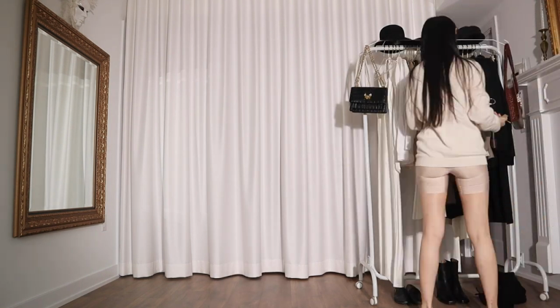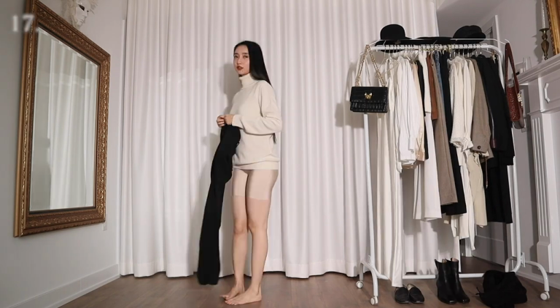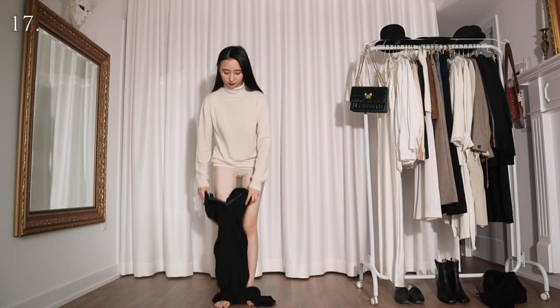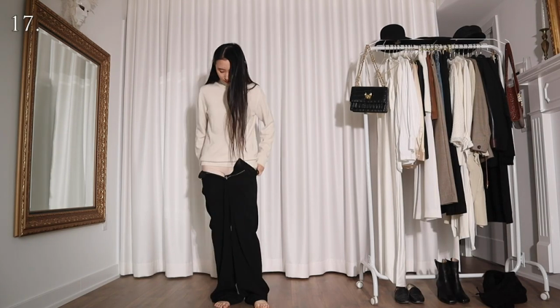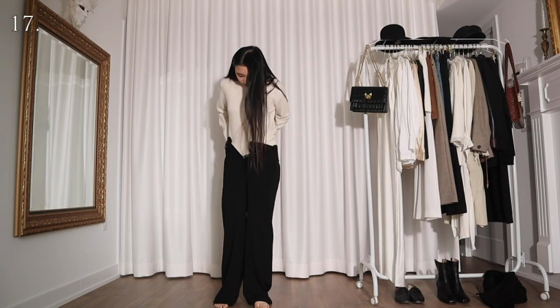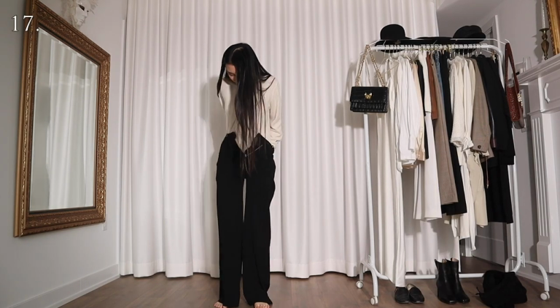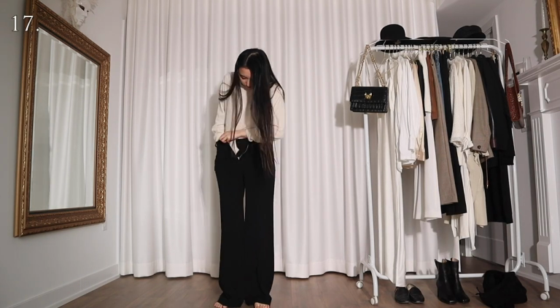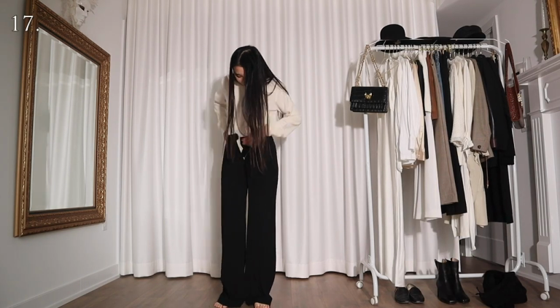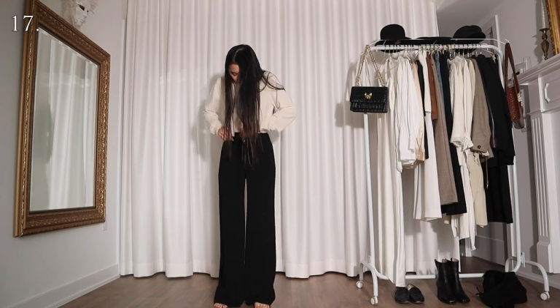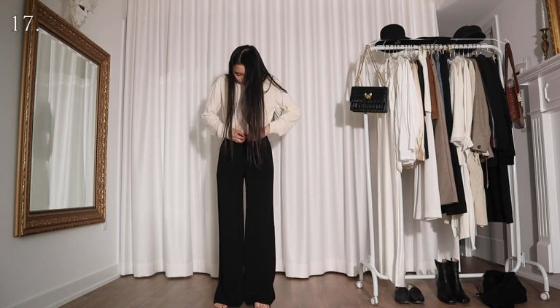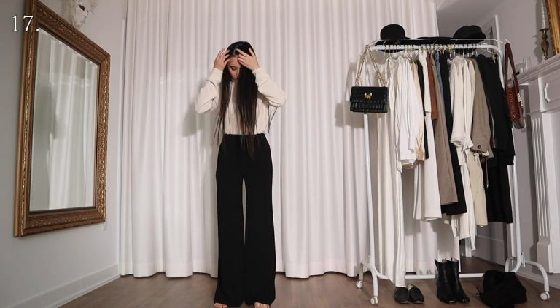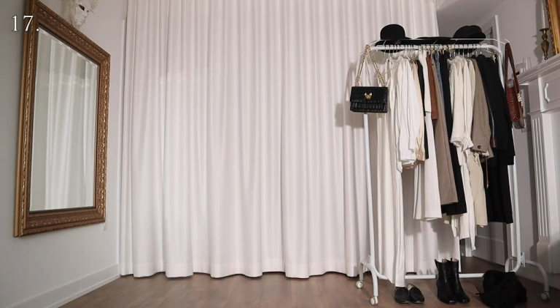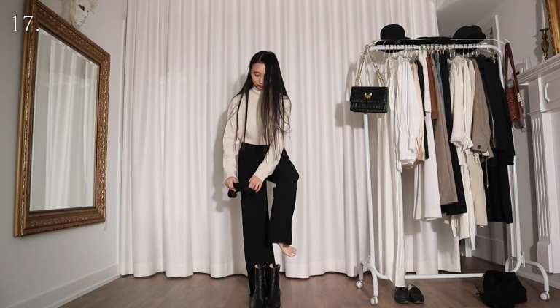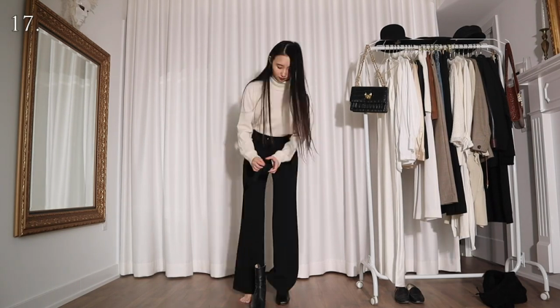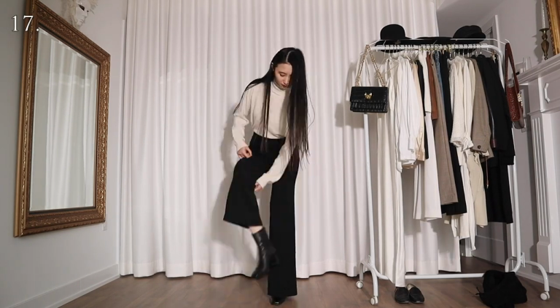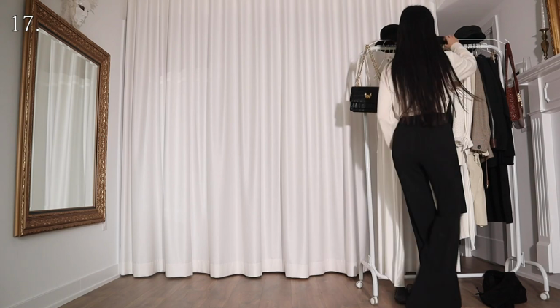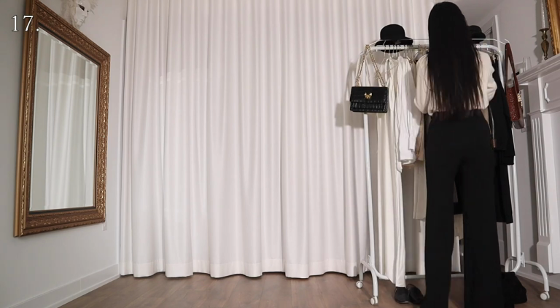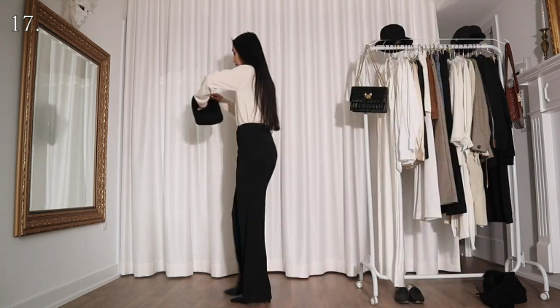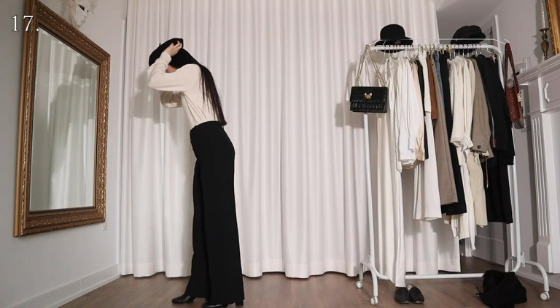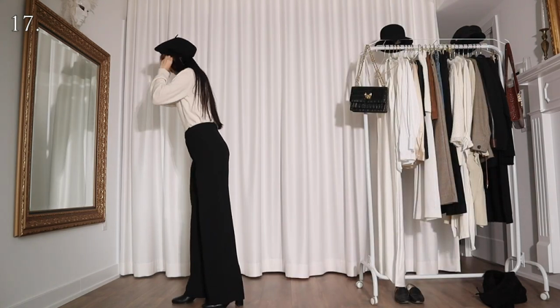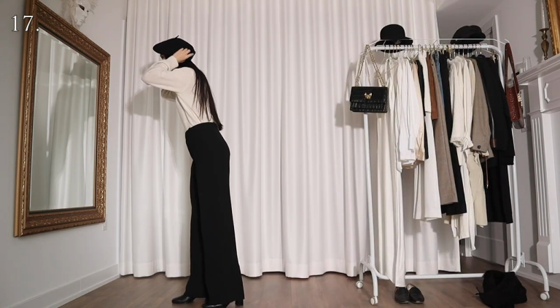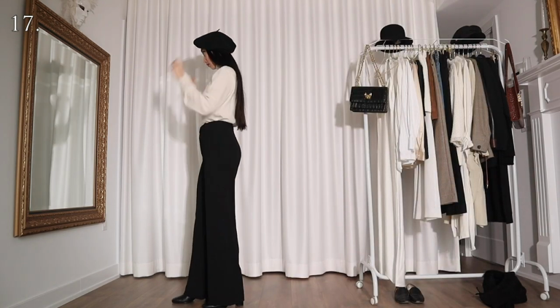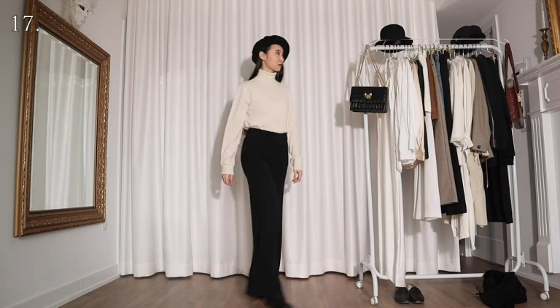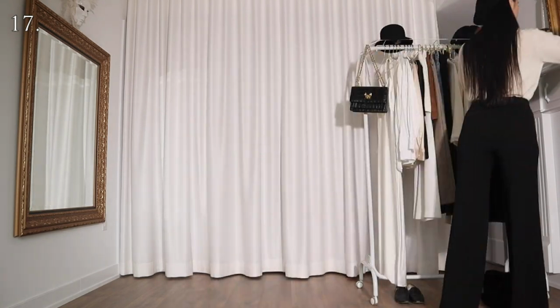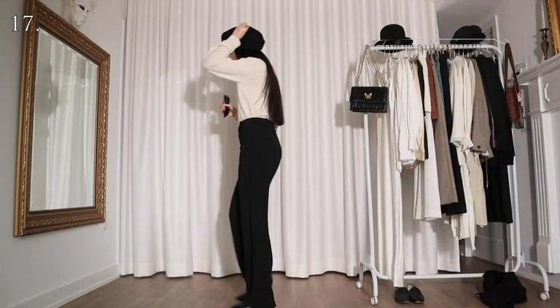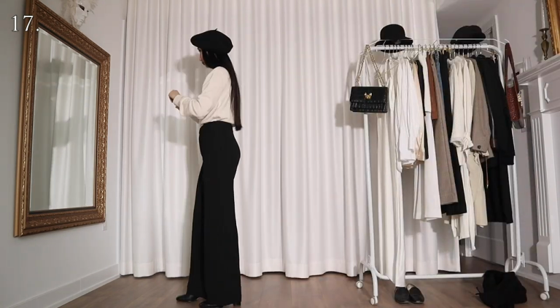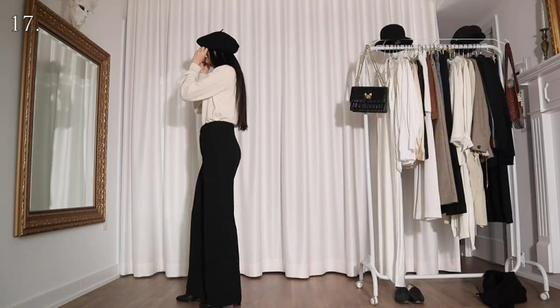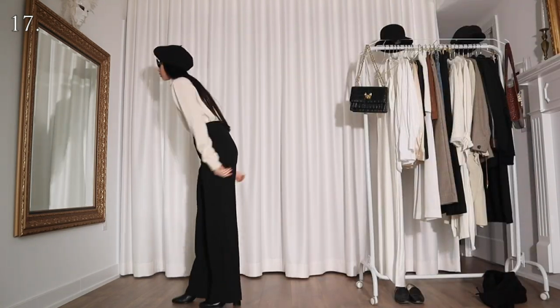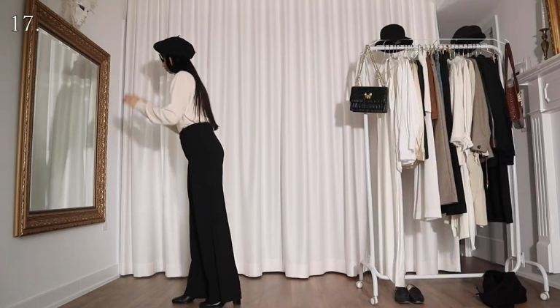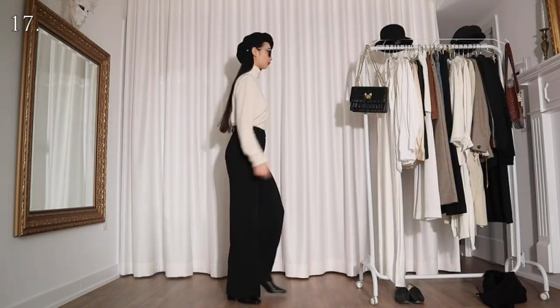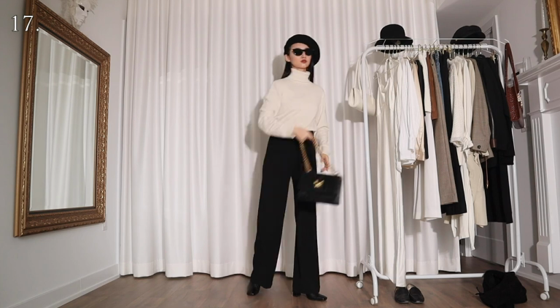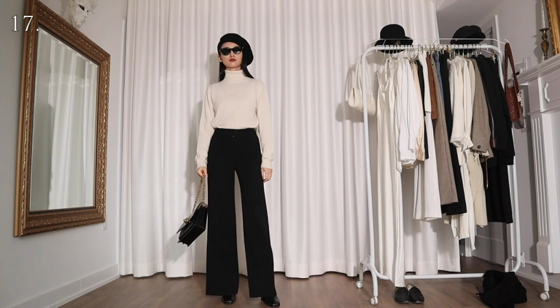For this look I'm wearing the sweater with a pair of black wide leg pants and a little black beret. Now I look like the kind of girl who seems to have a misunderstanding about Parisian style, but somehow still manages to look chic.